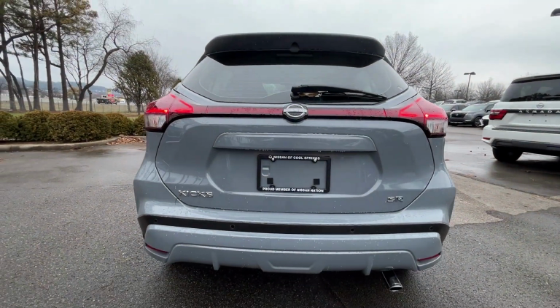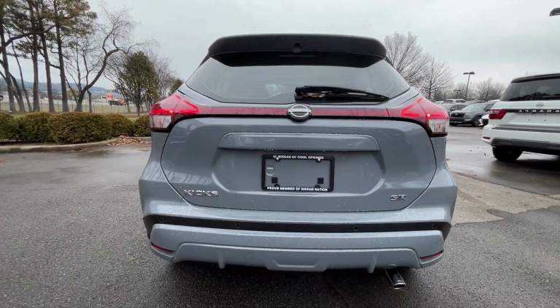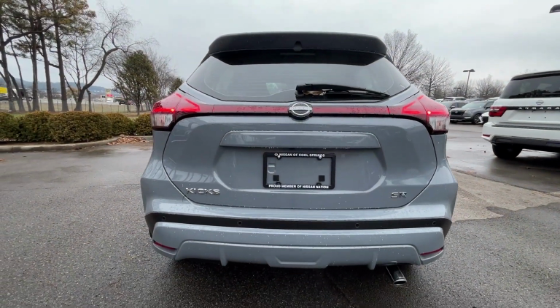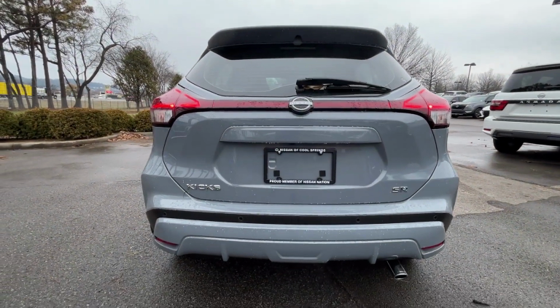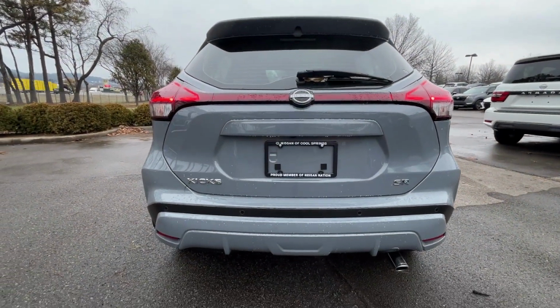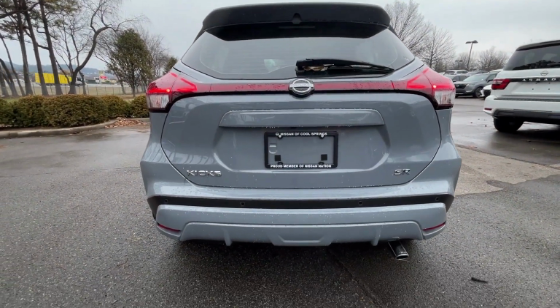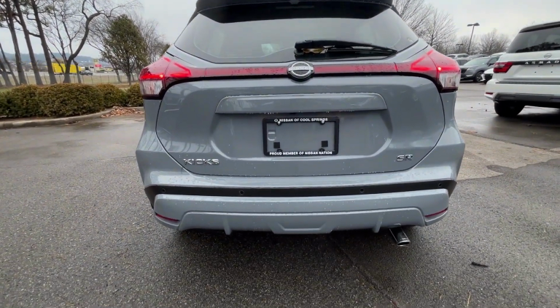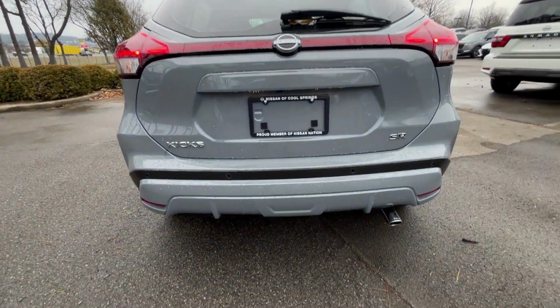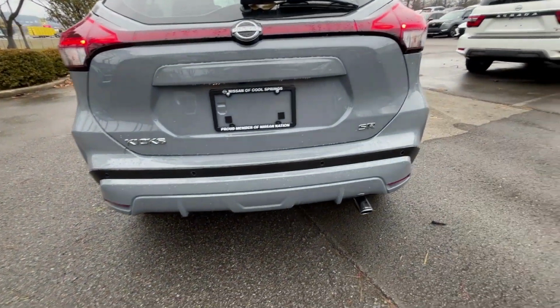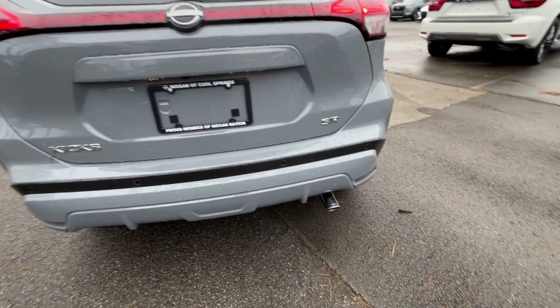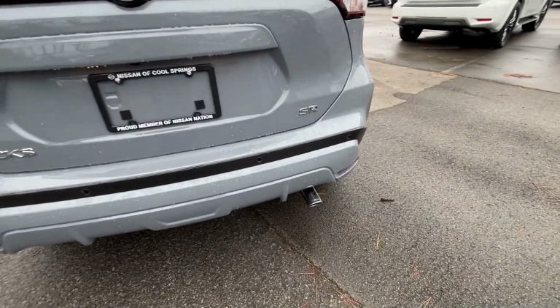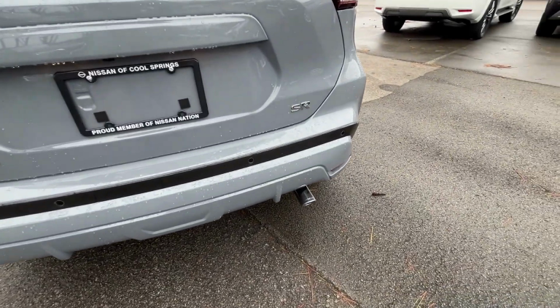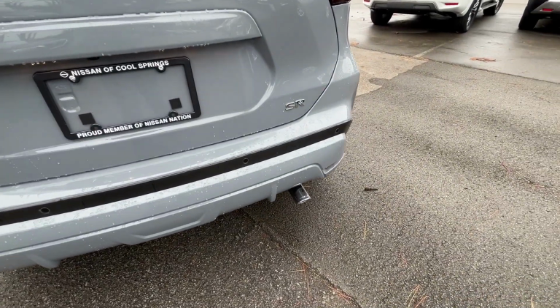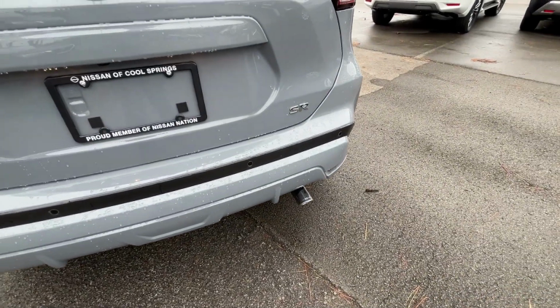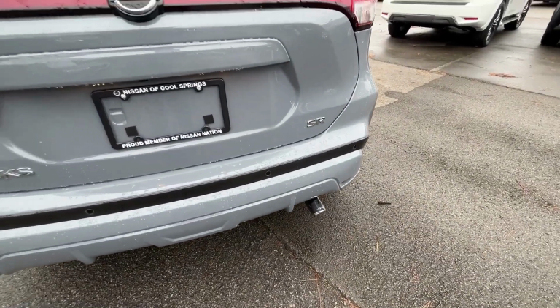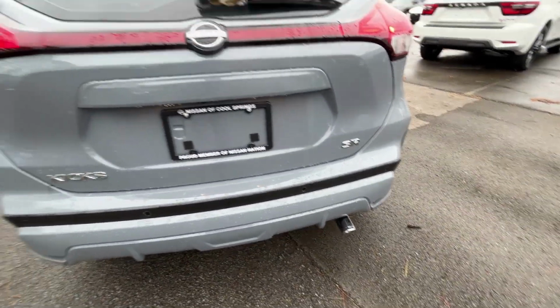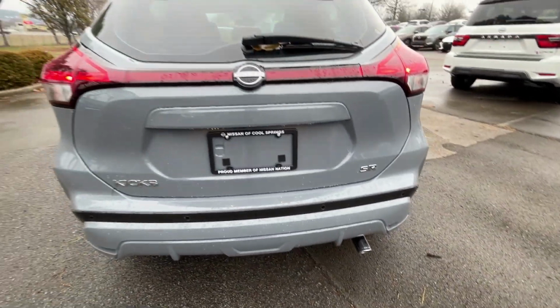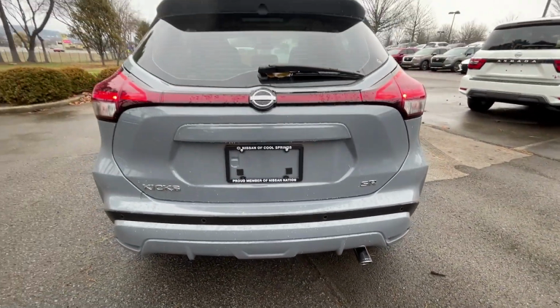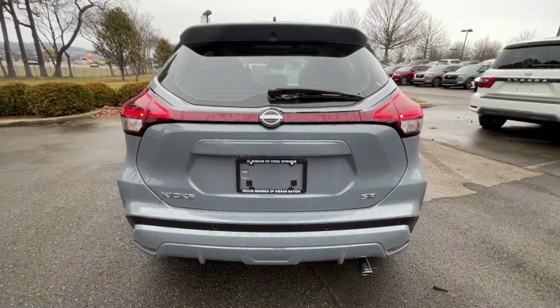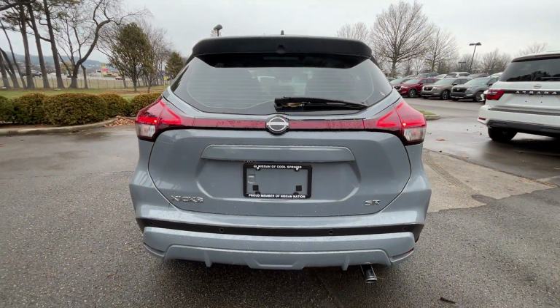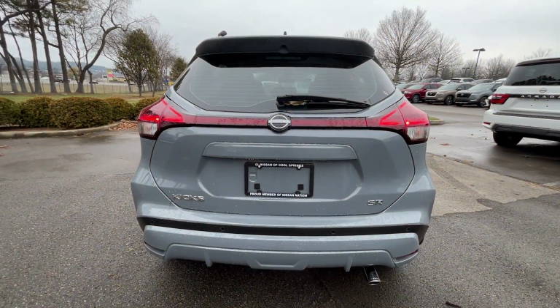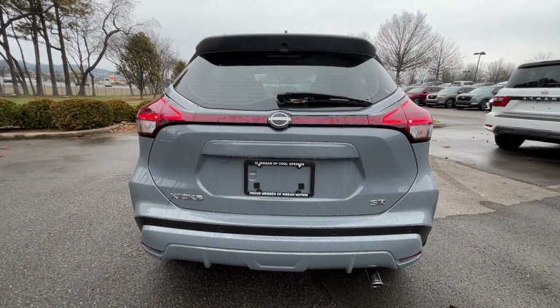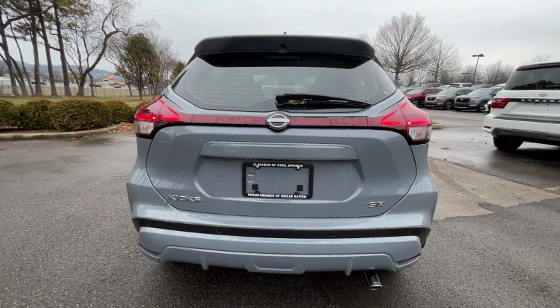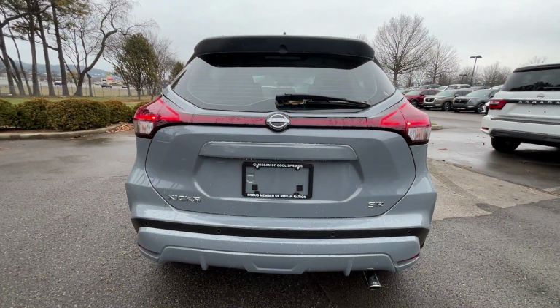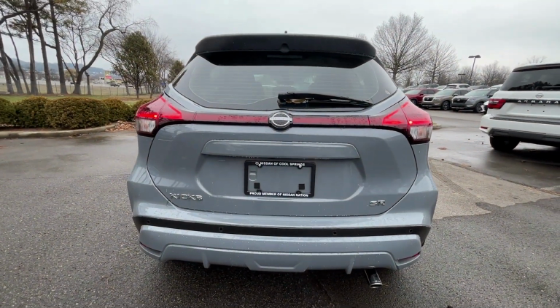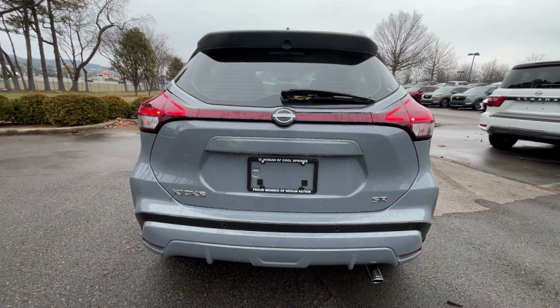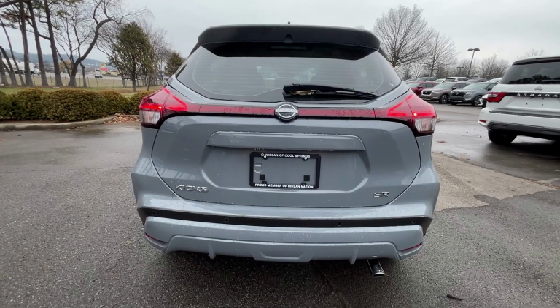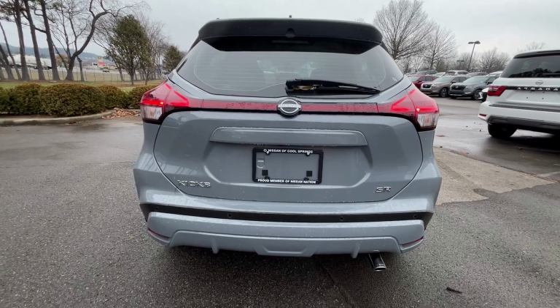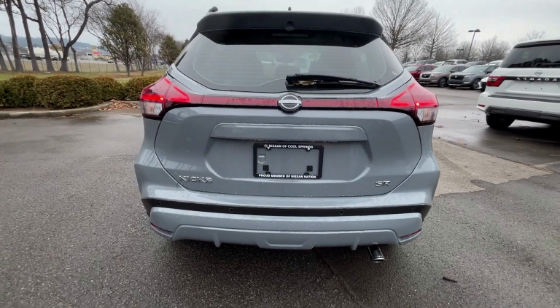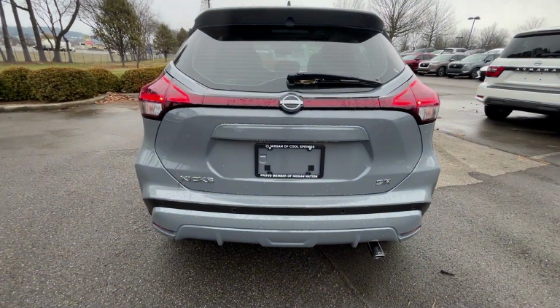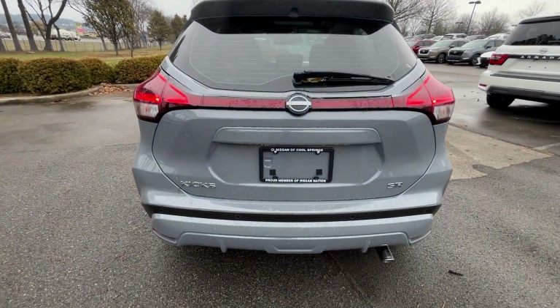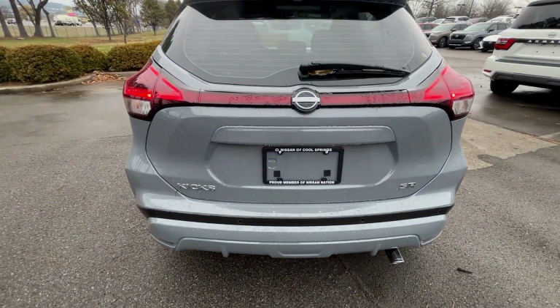There's a view of the back — I like the subtle chrome exhaust tip. I'd probably swap that out, but it looks good for stock.